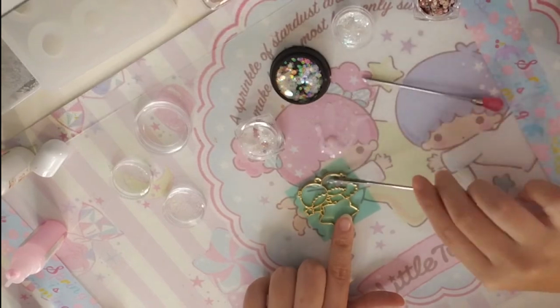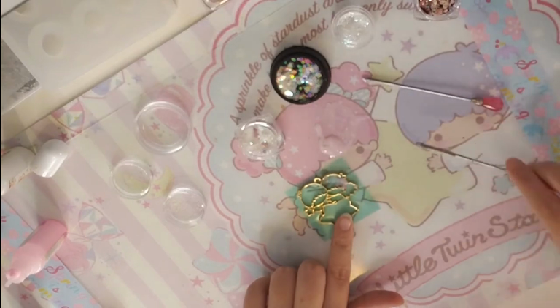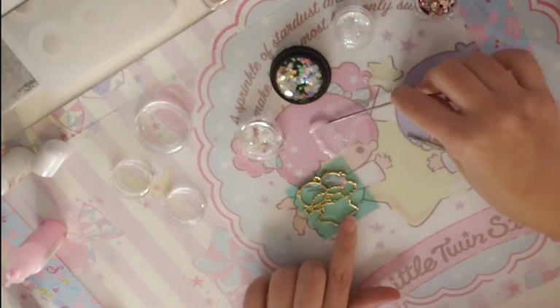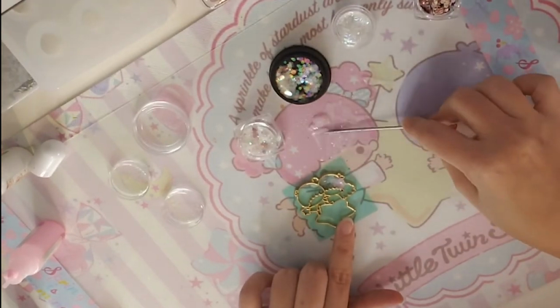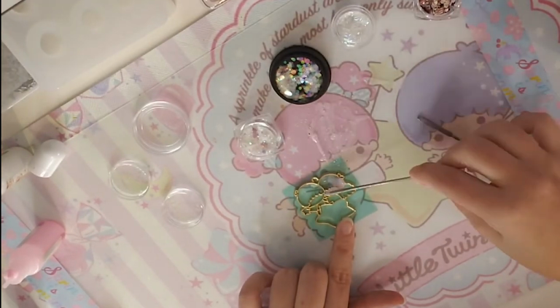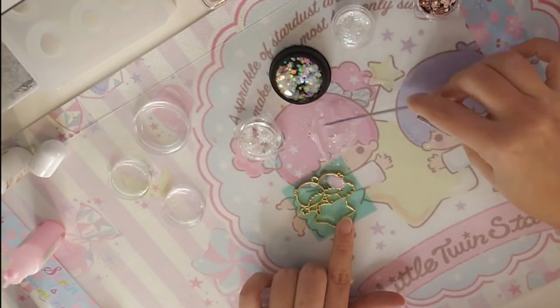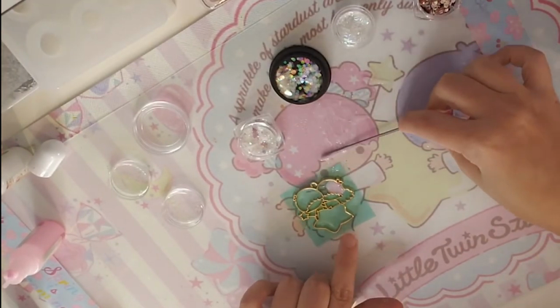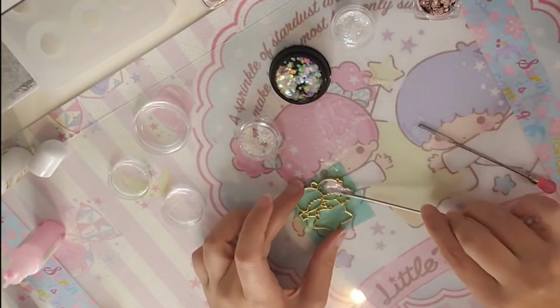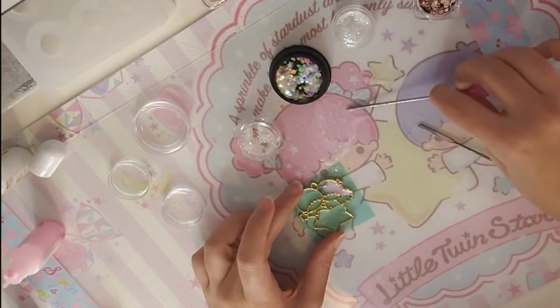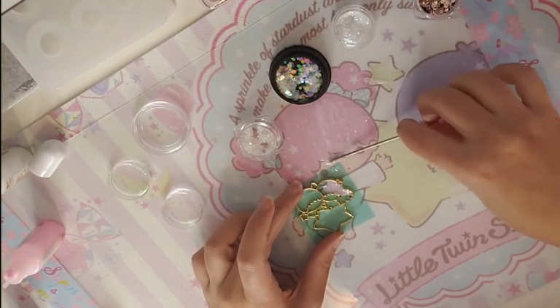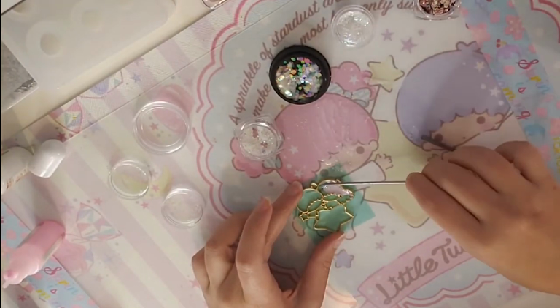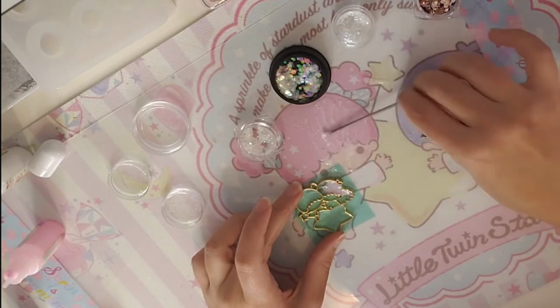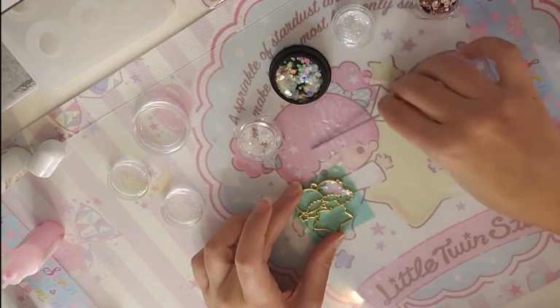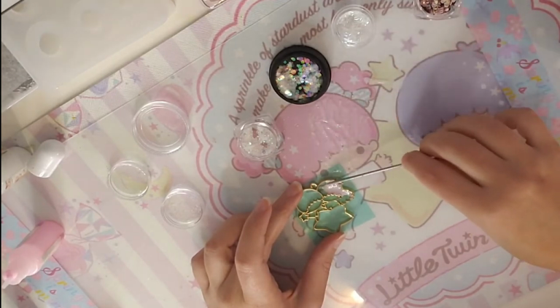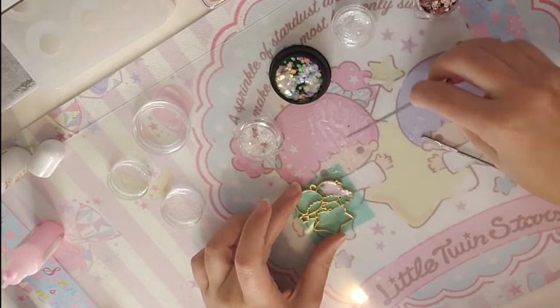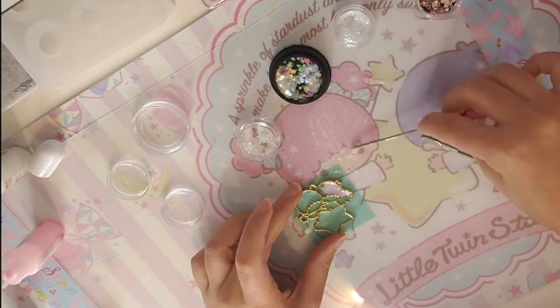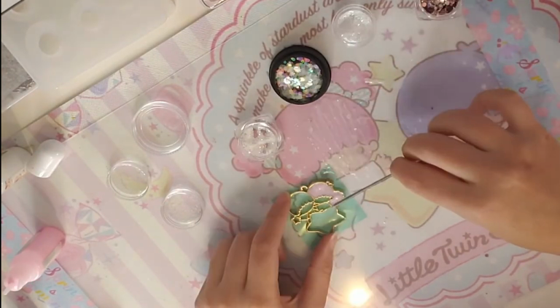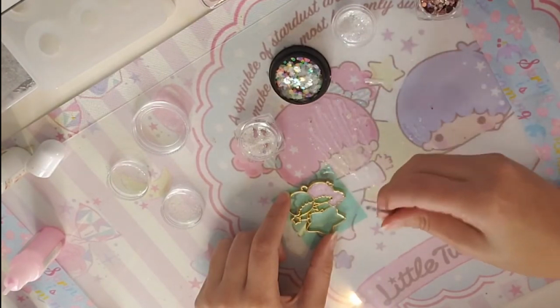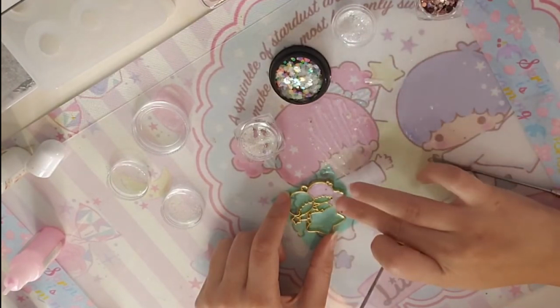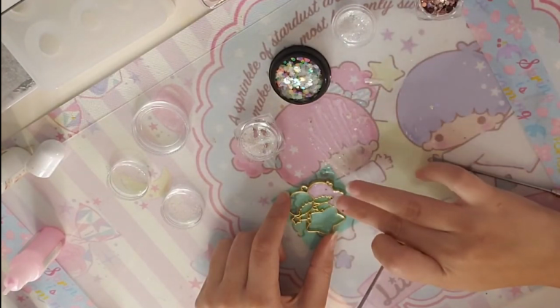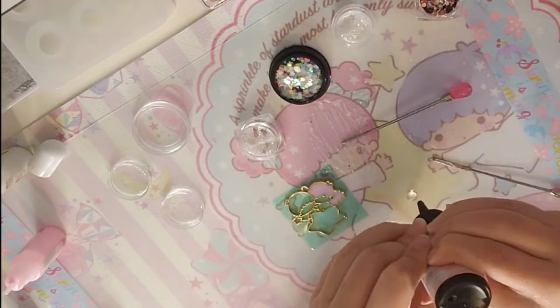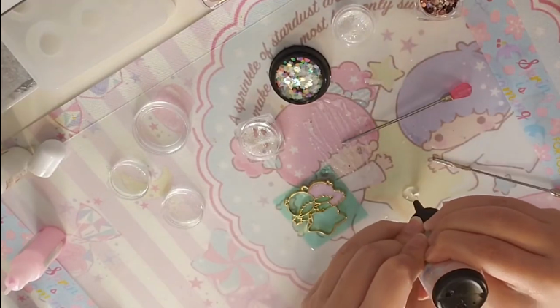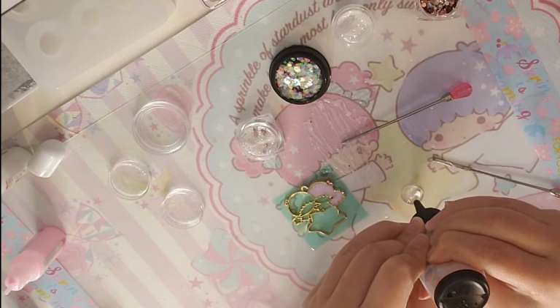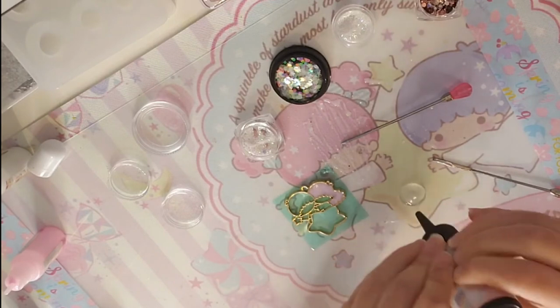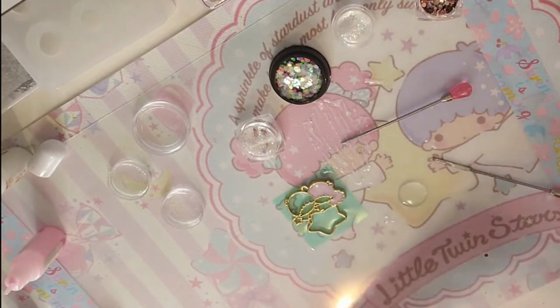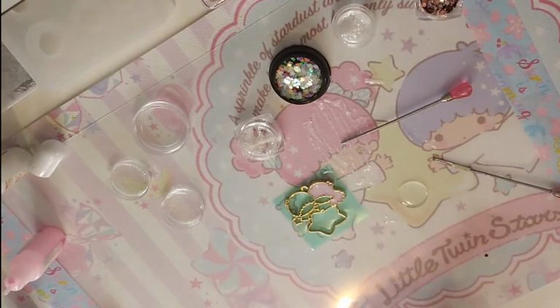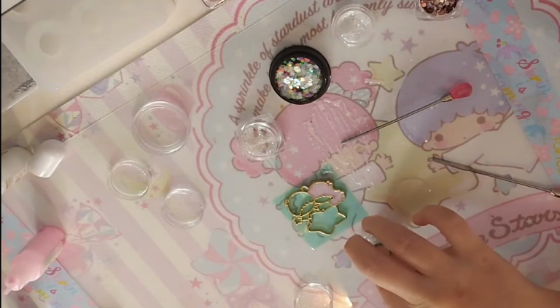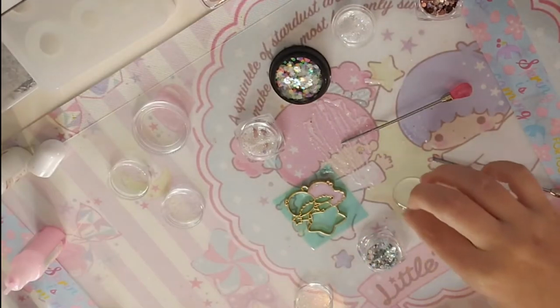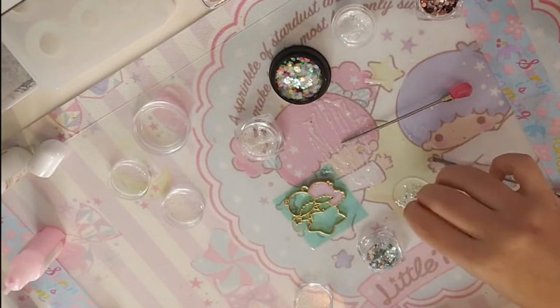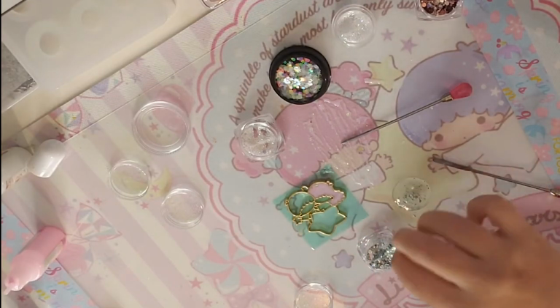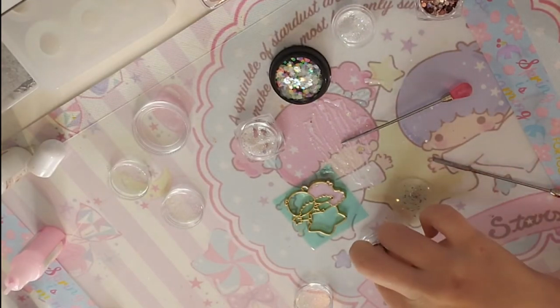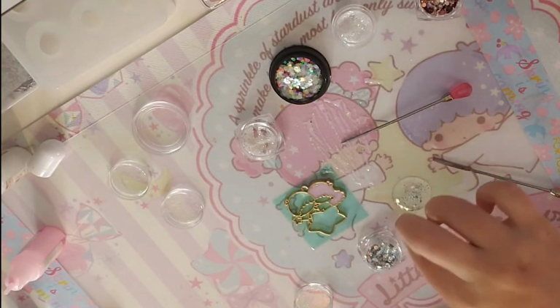Next I start mixing the UV resin, pink pigment, and a lot of glitters. I mix it and then apply it to Lala's hair, then I continue to pour more resin to do Kiki's hair.